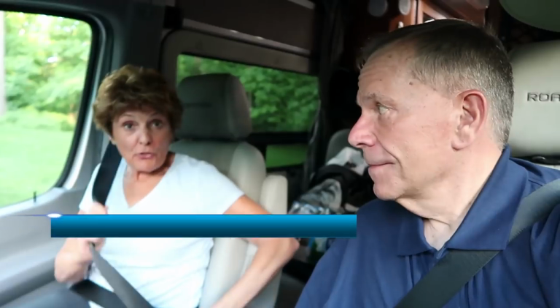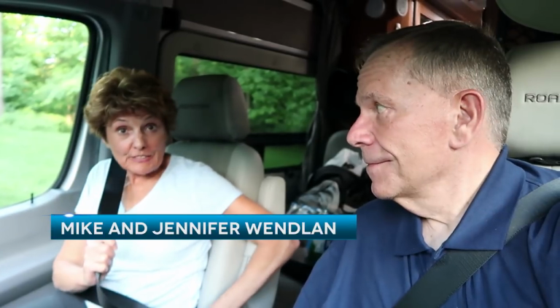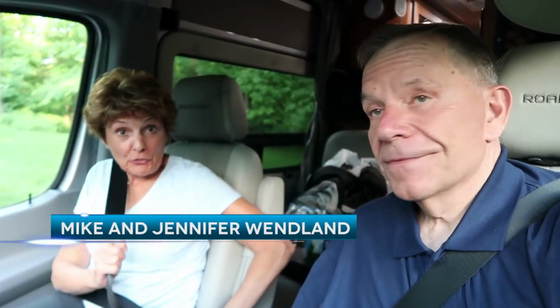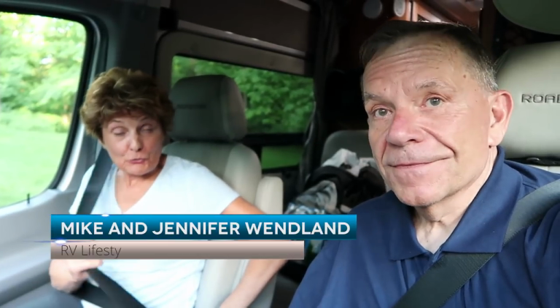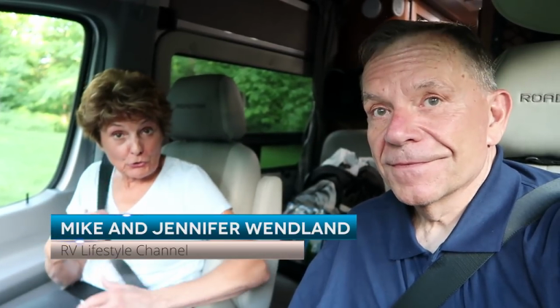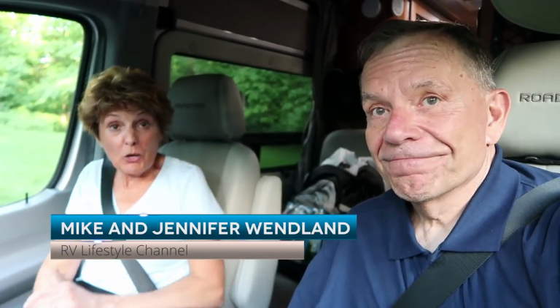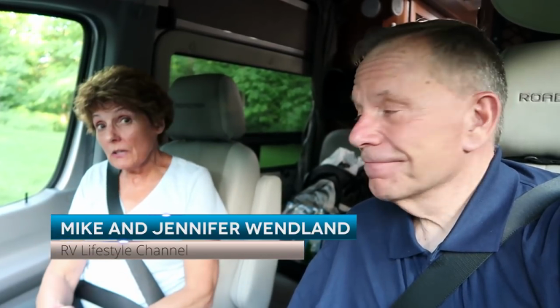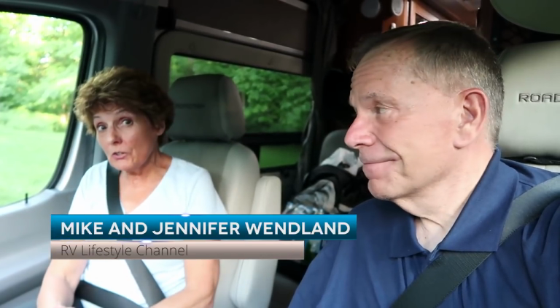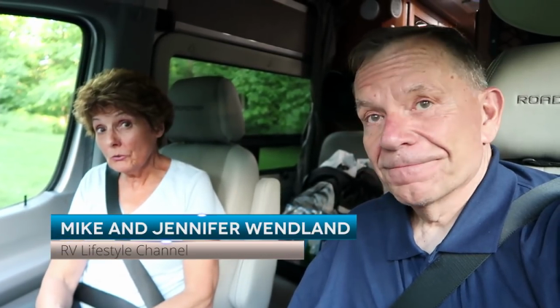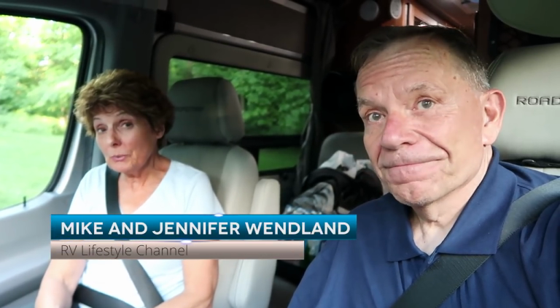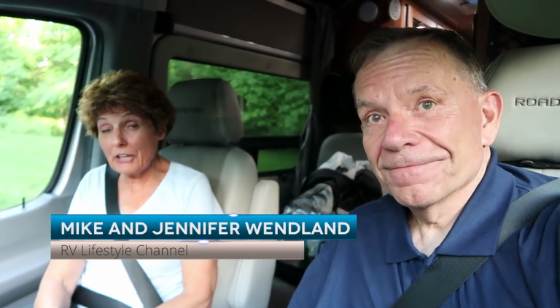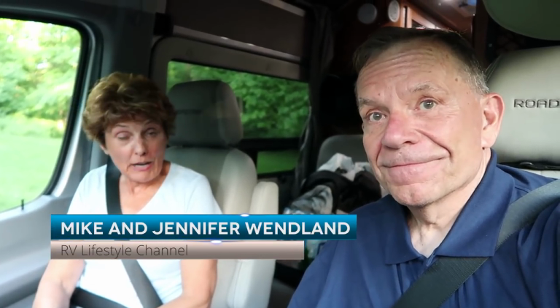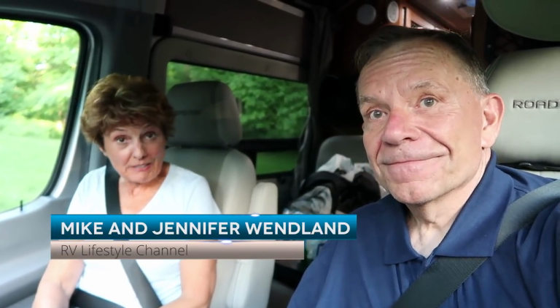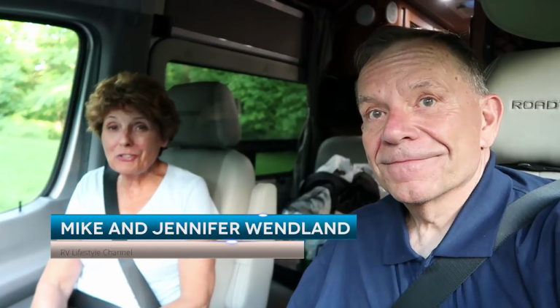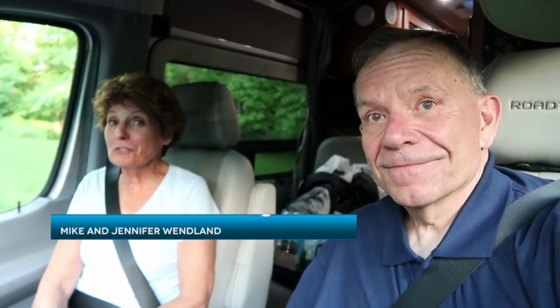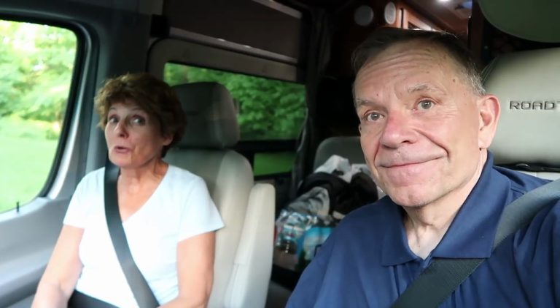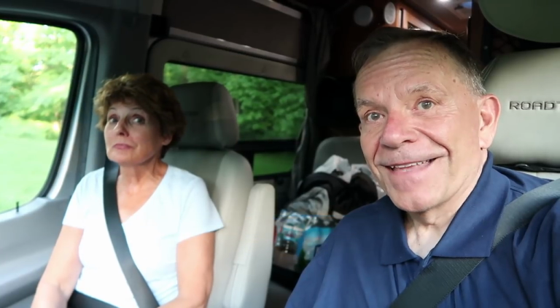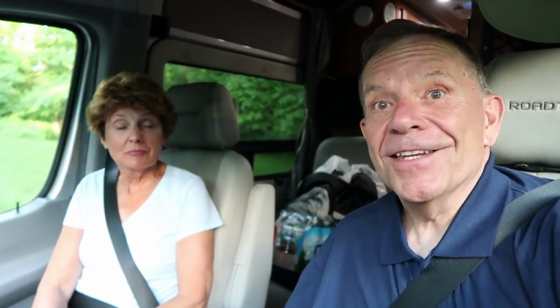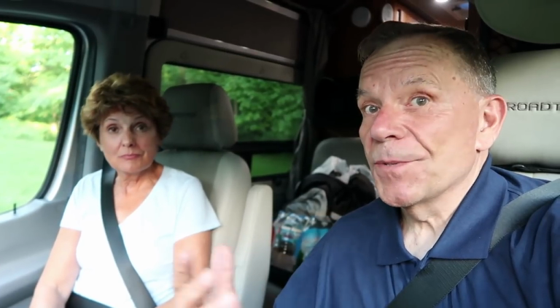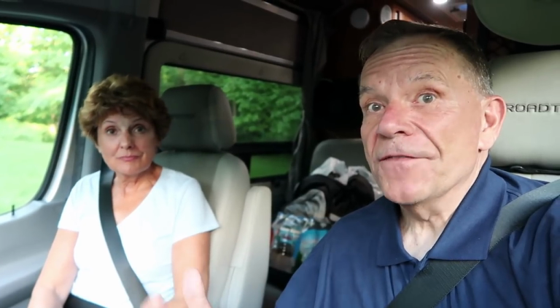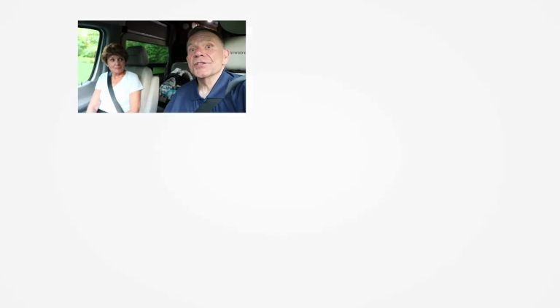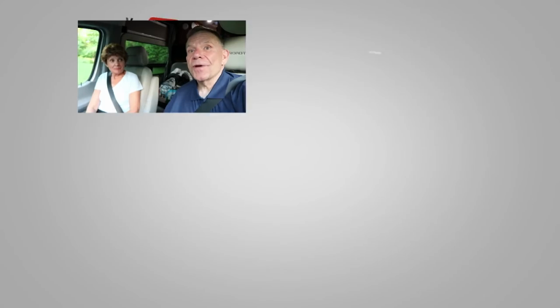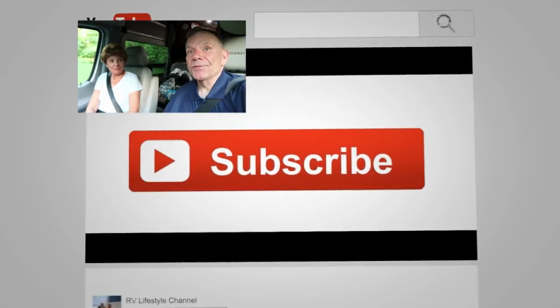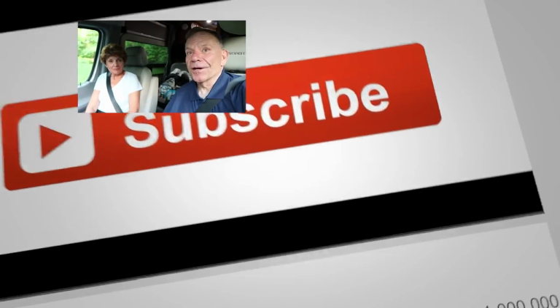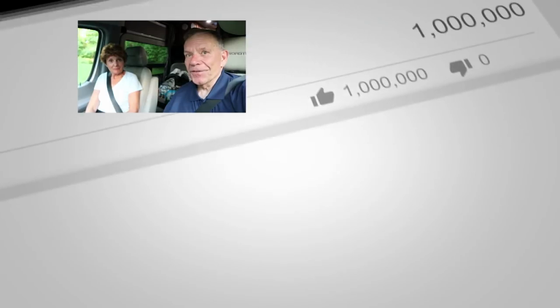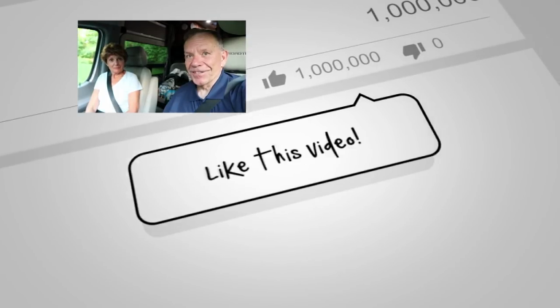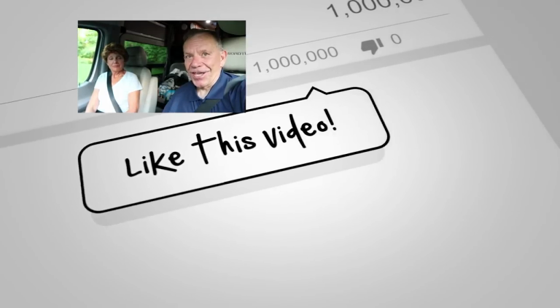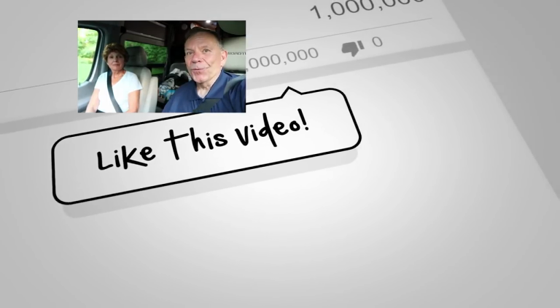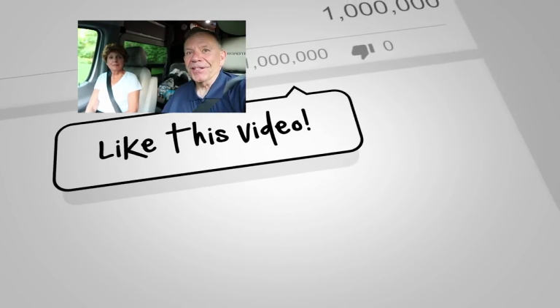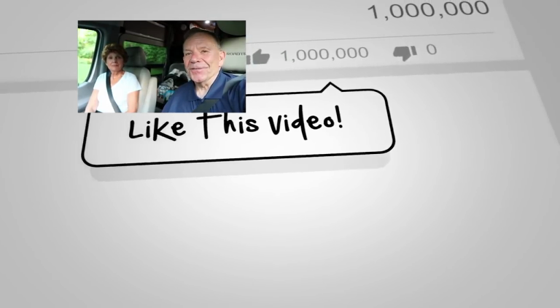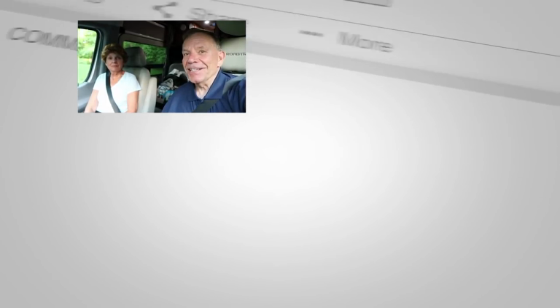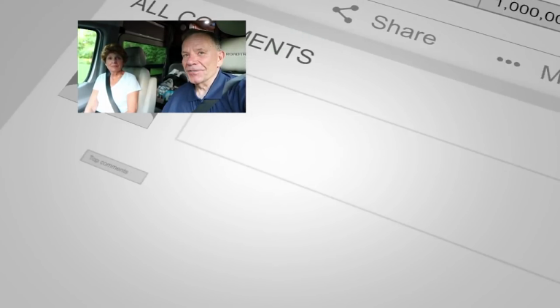Those are some of the things we do. We'd love to hear what you do — please add your comments to the box below. And do us a big favor and subscribe to our RV Lifestyle channel. We're Mike and Jennifer. Thanks for watching.